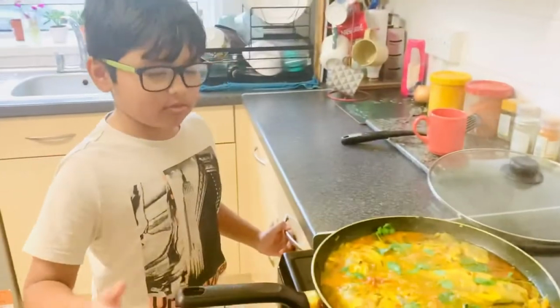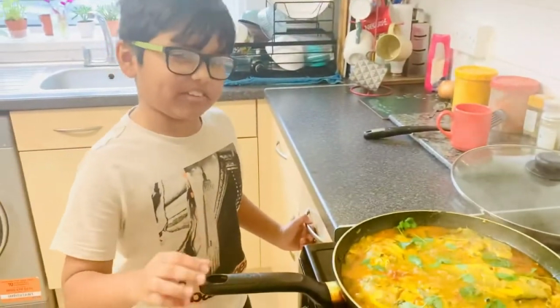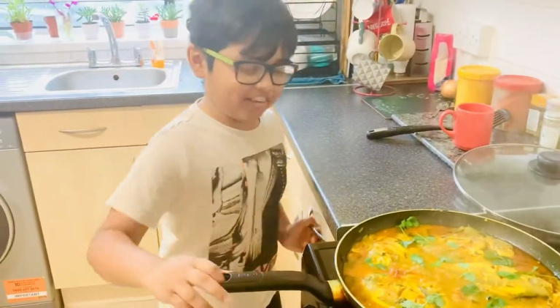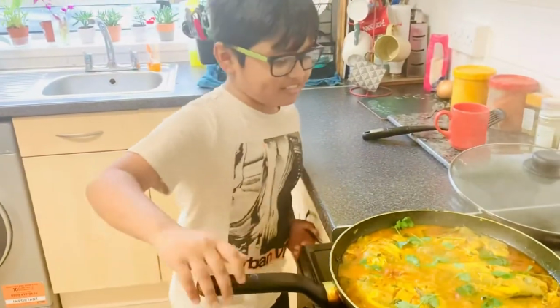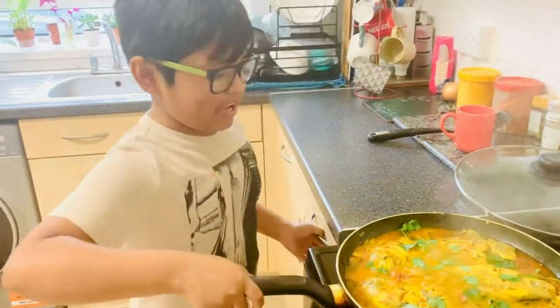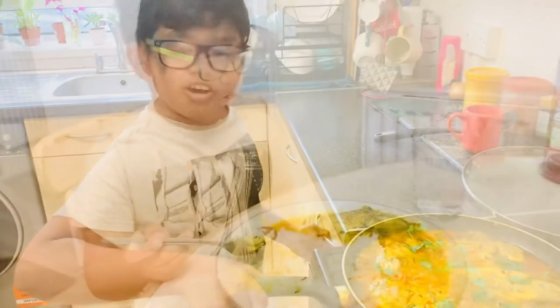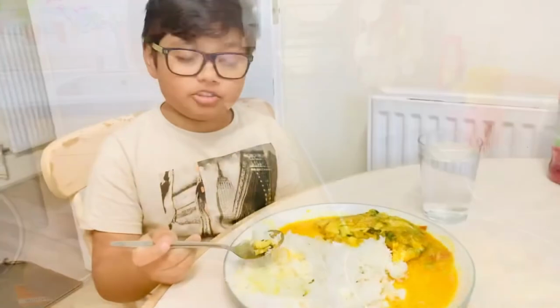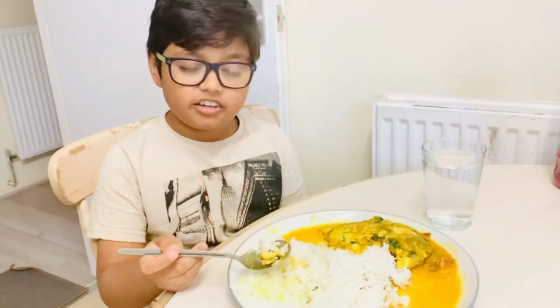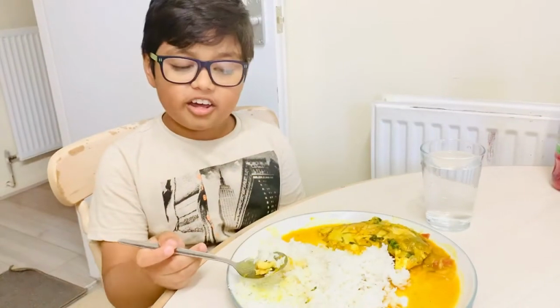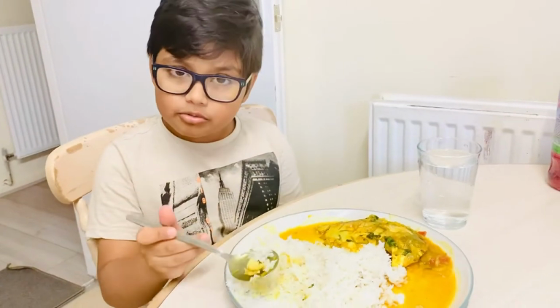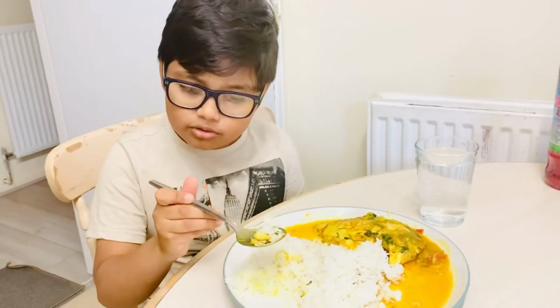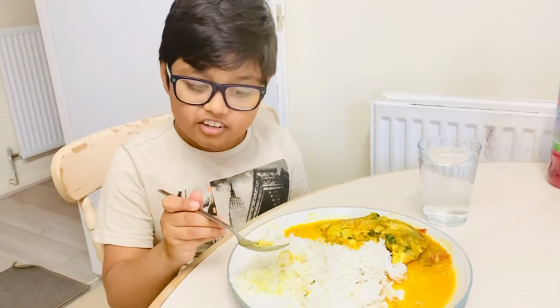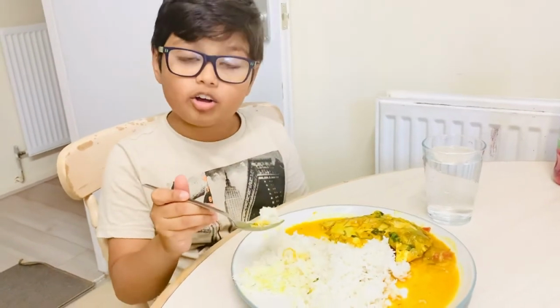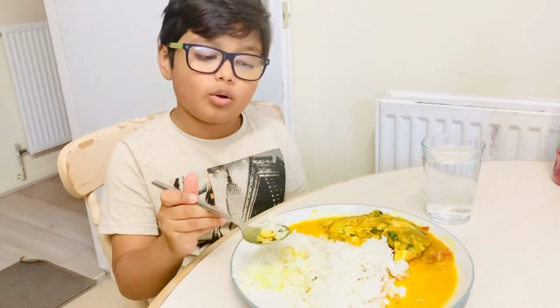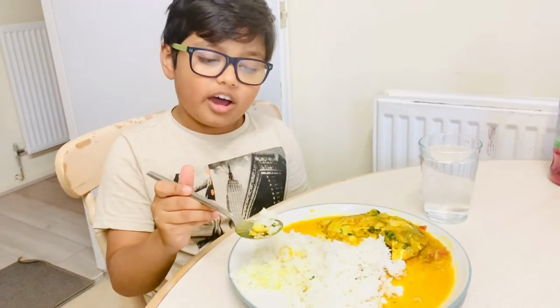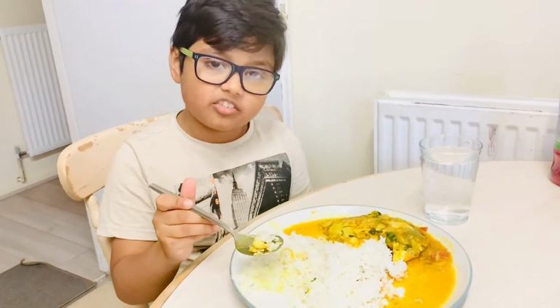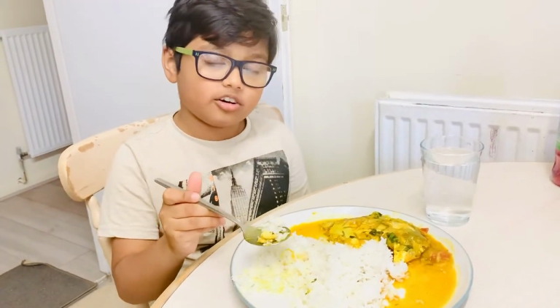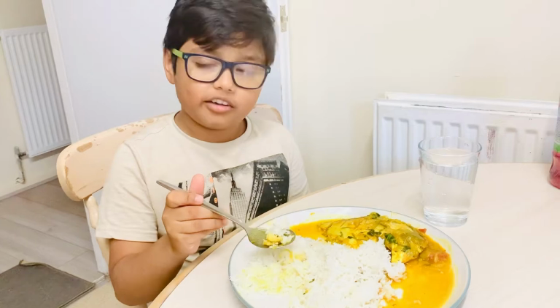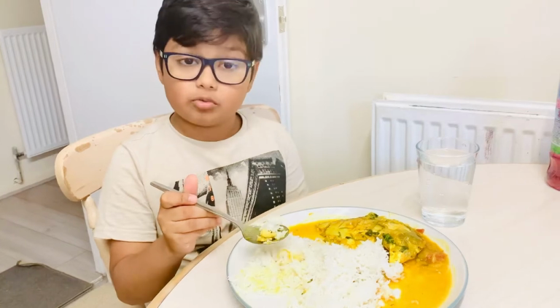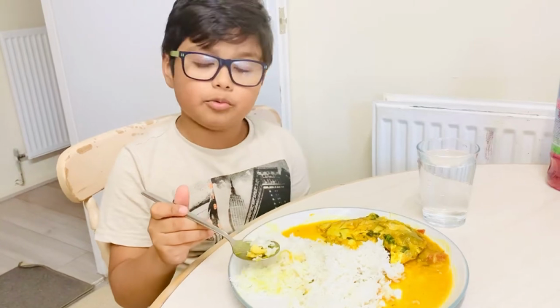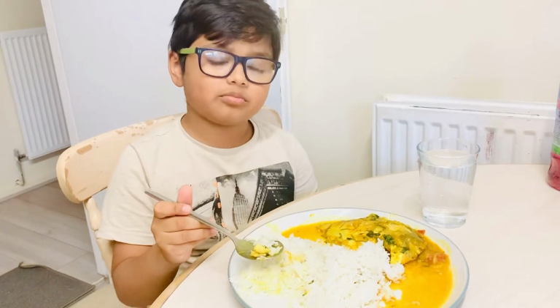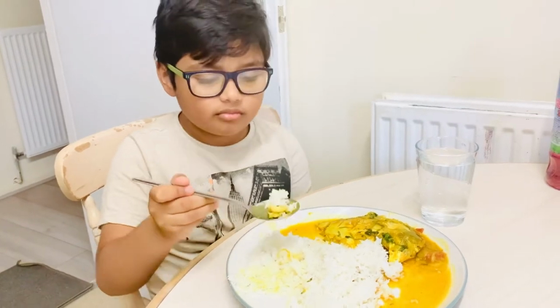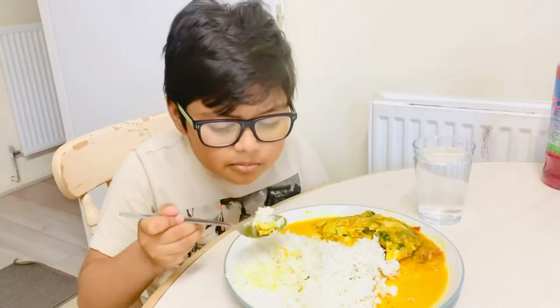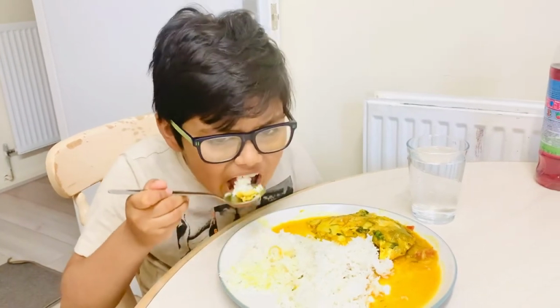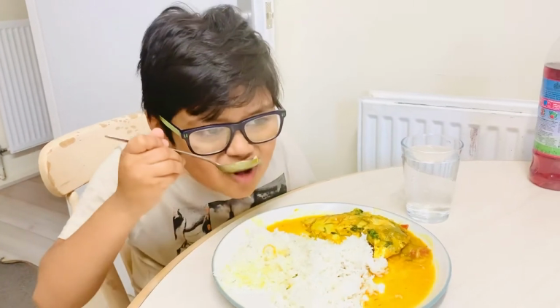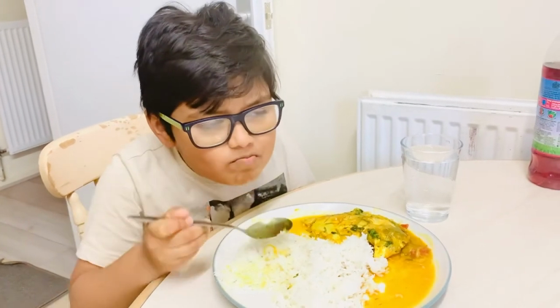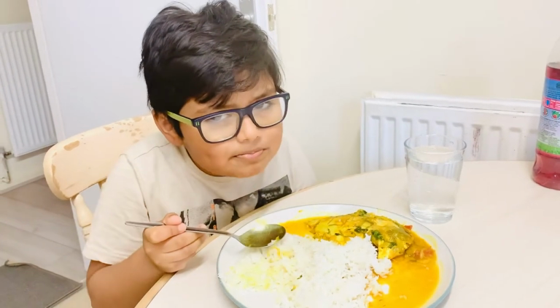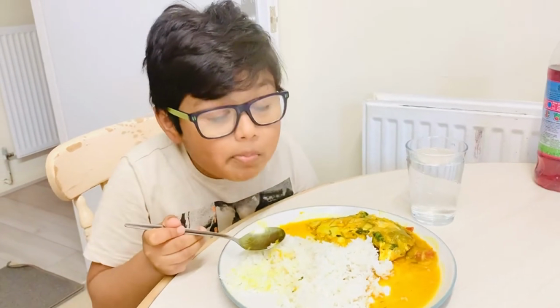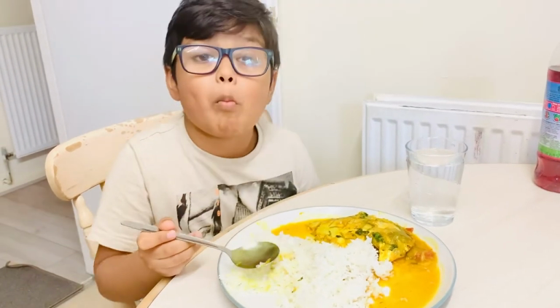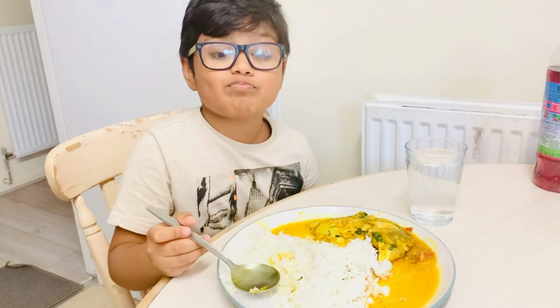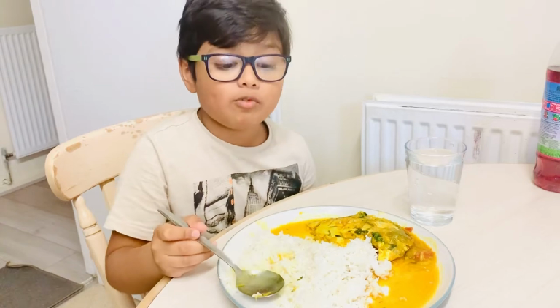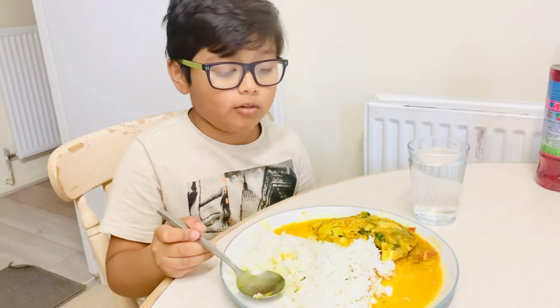Our food is ready and now we're gonna do a taste test. We also have a side of rice as well if you want. That's wonderful!